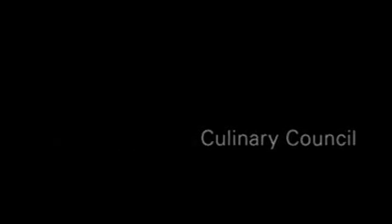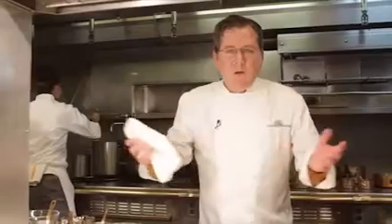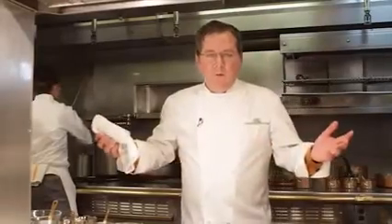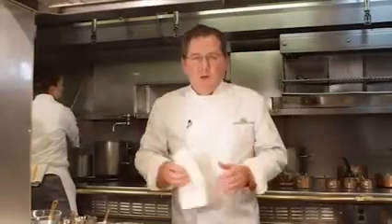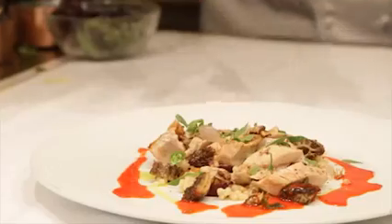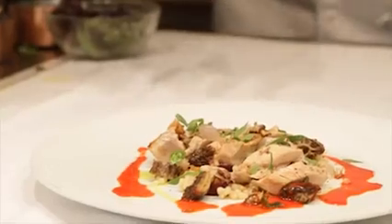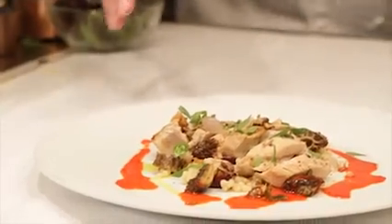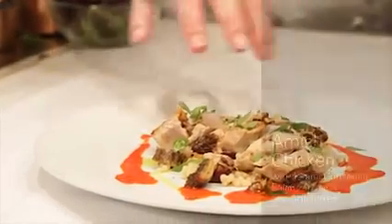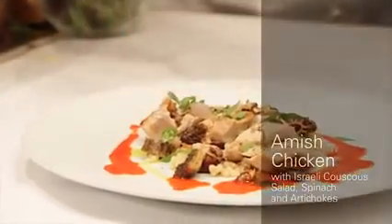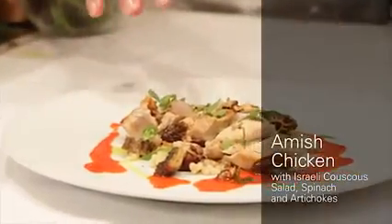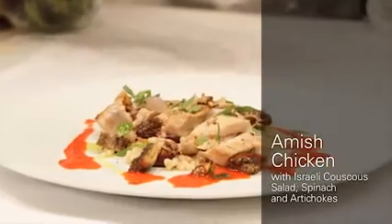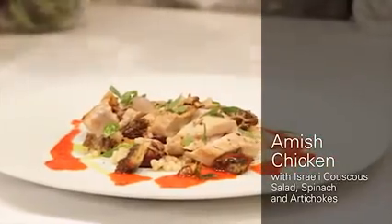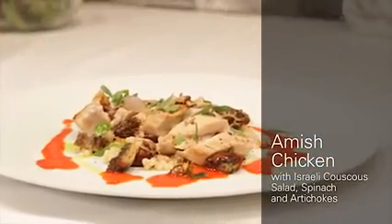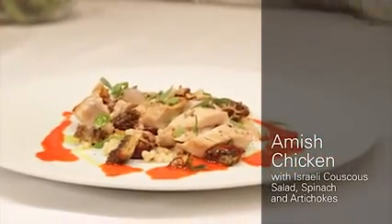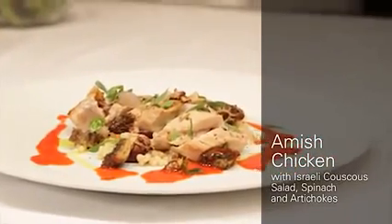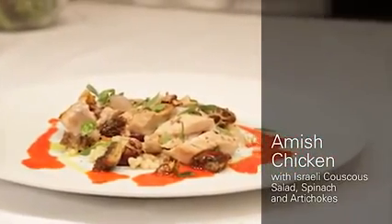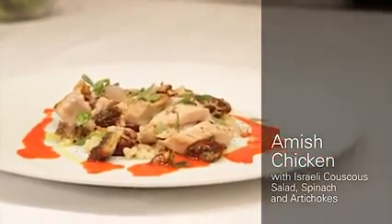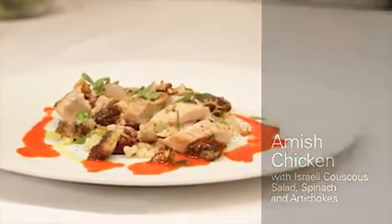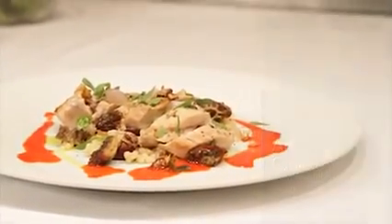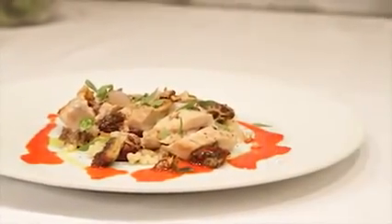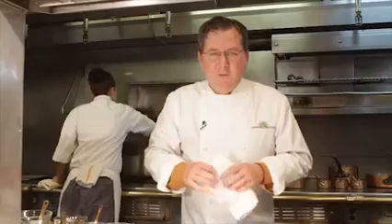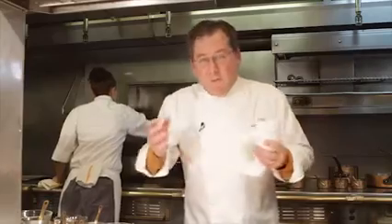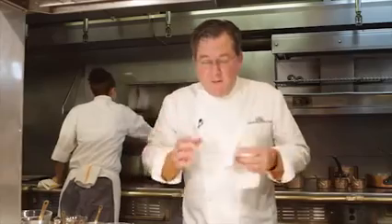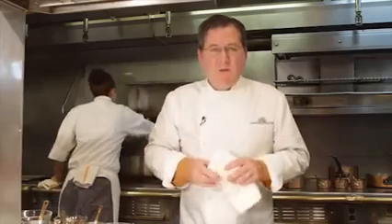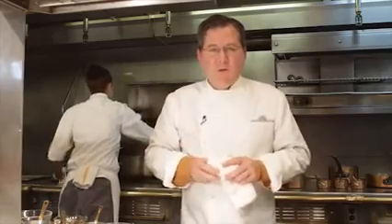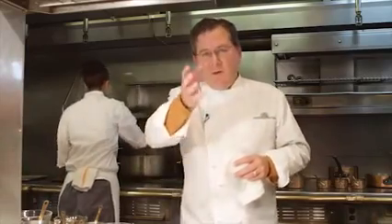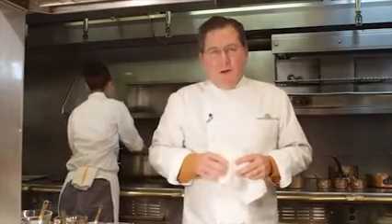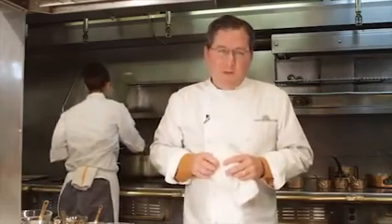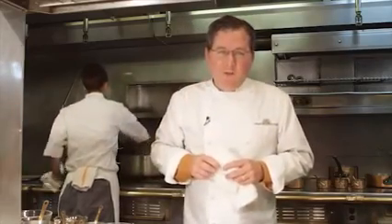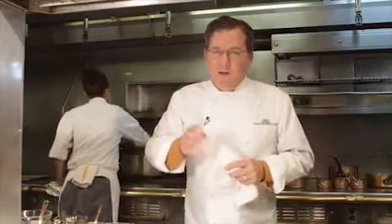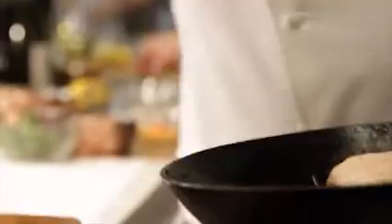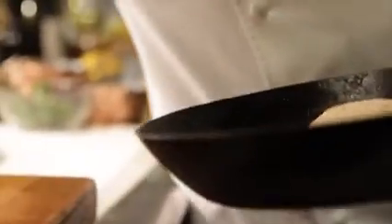I'm Charlie Trotter from Charlie Trotter's Restaurant. This is the Amish Chicken Breast, Israeli couscous, morel mushrooms, and notes of curry flavor. This is exactly the type of dish that we serve with our friends at Holland America. Let me show you how we do this.